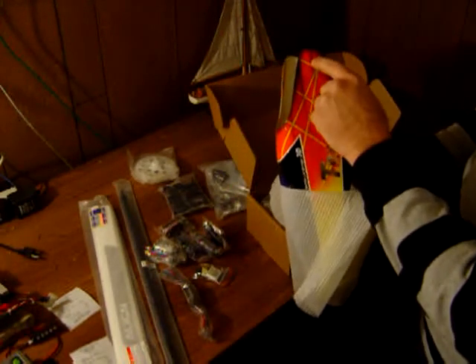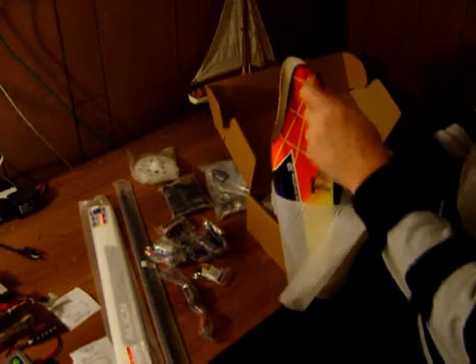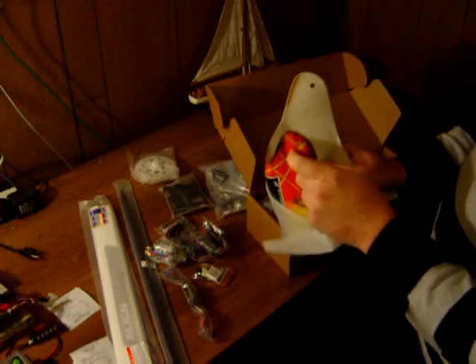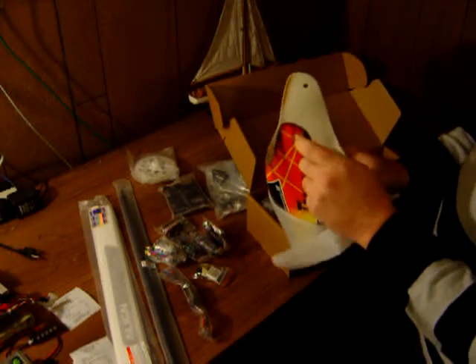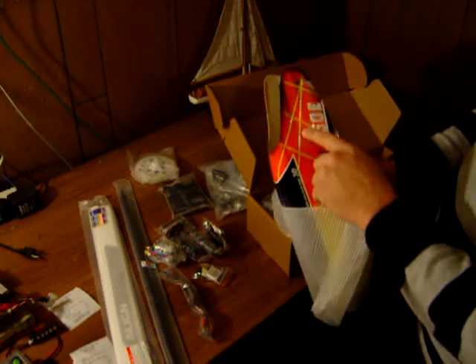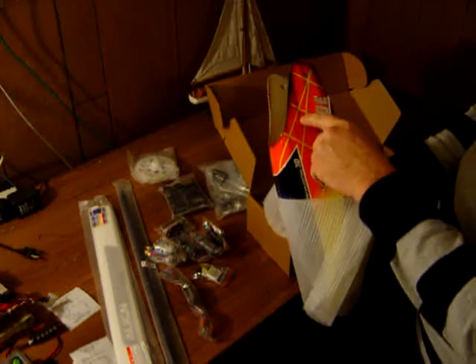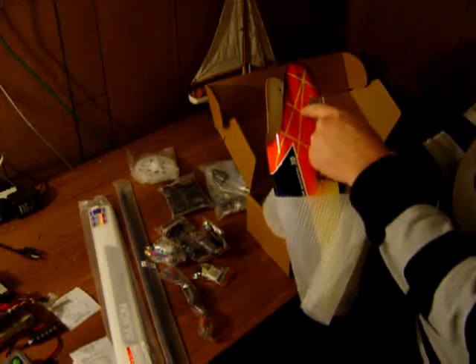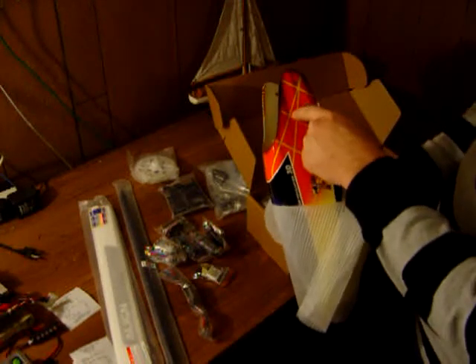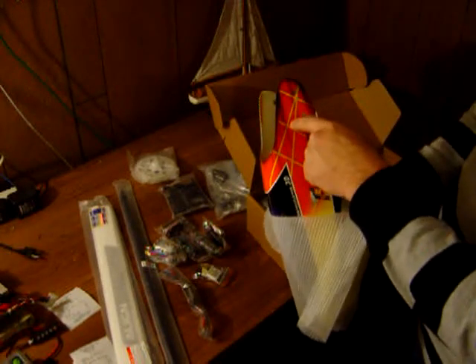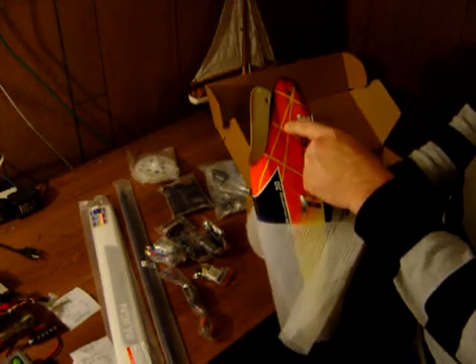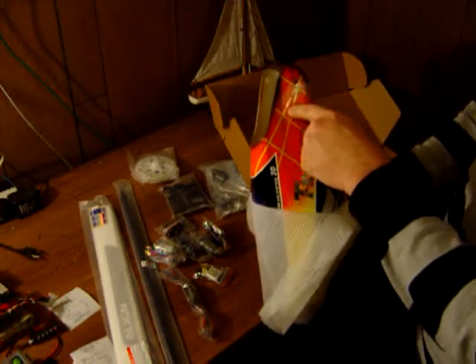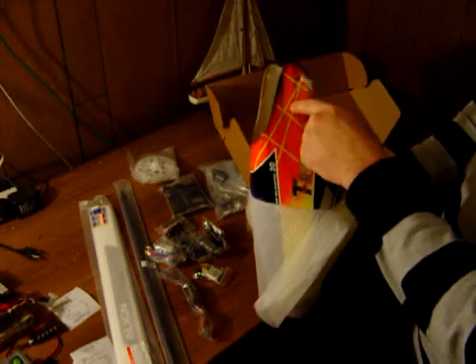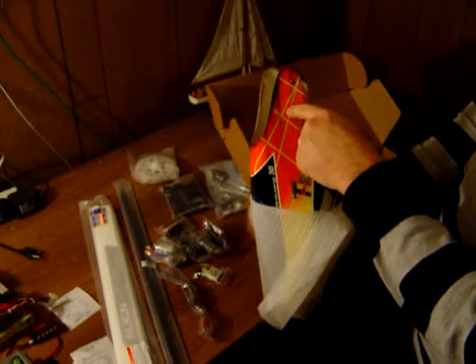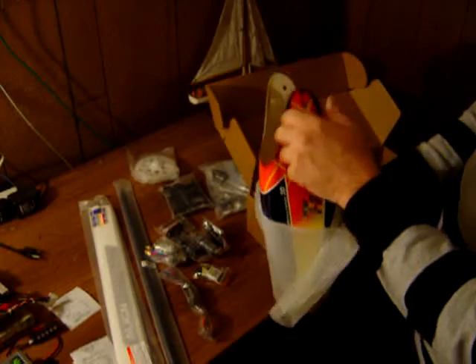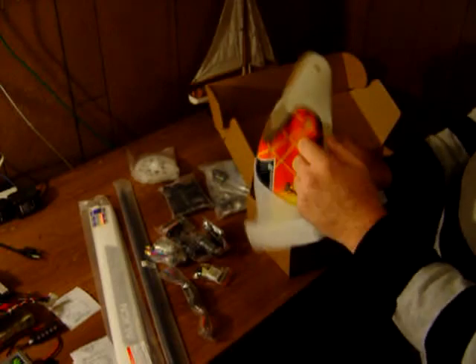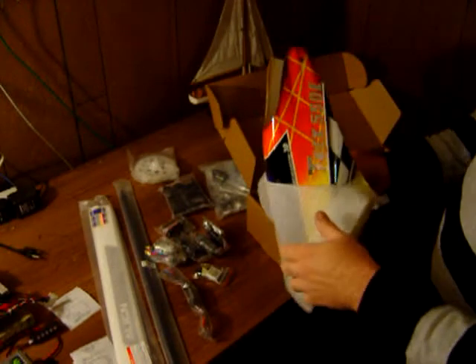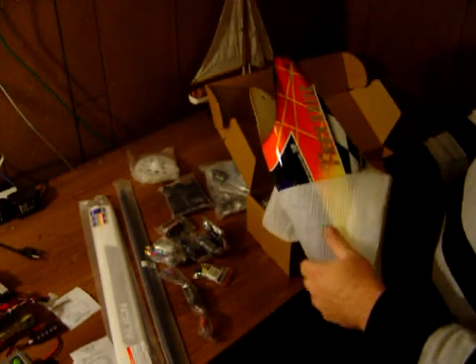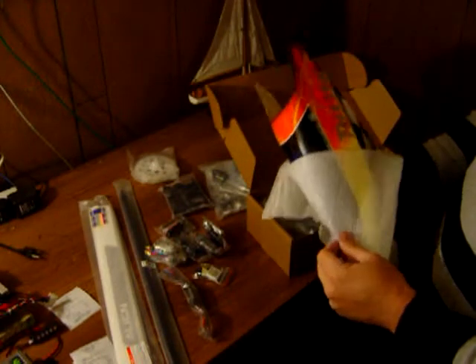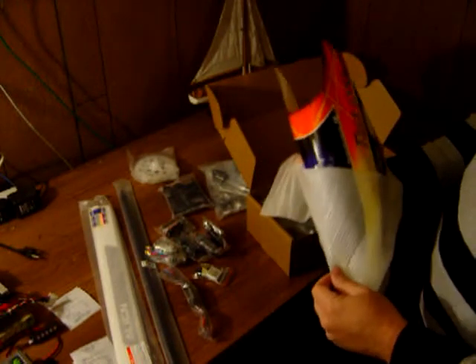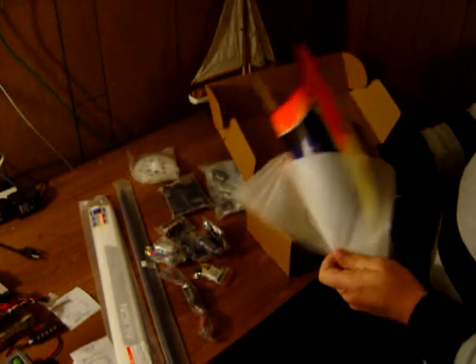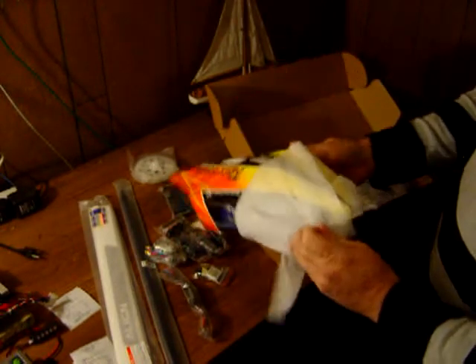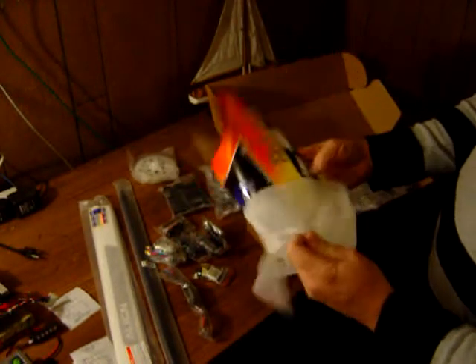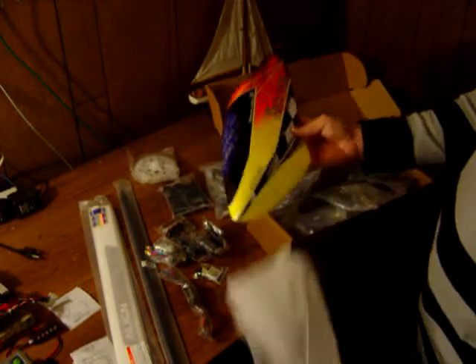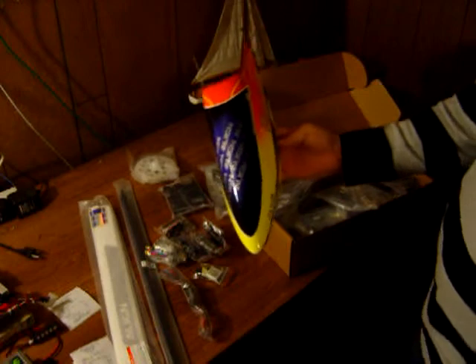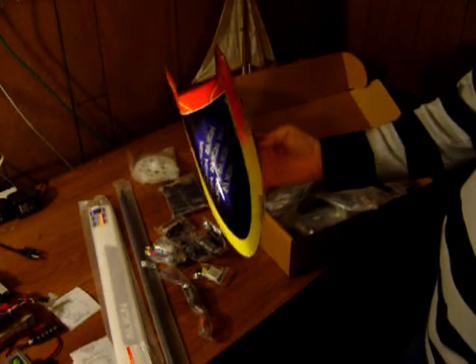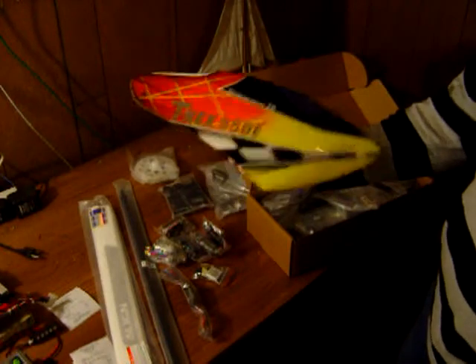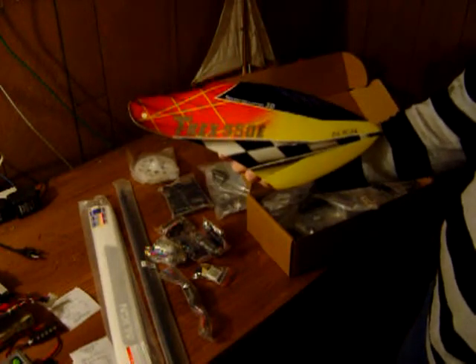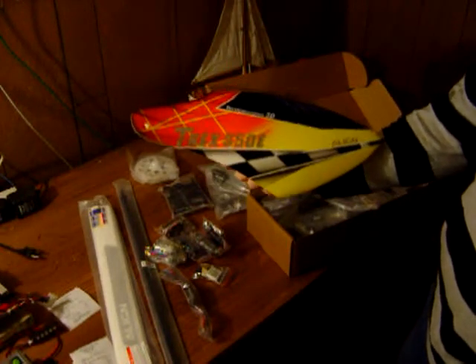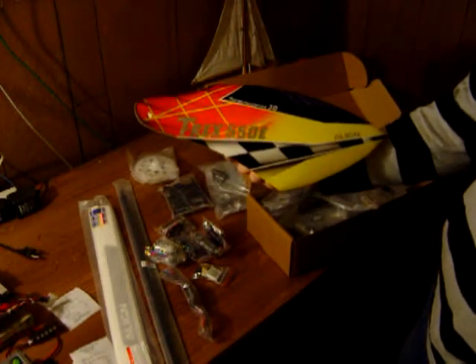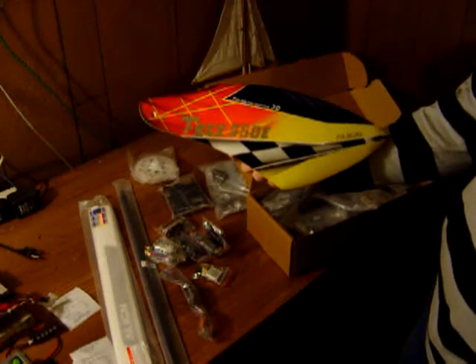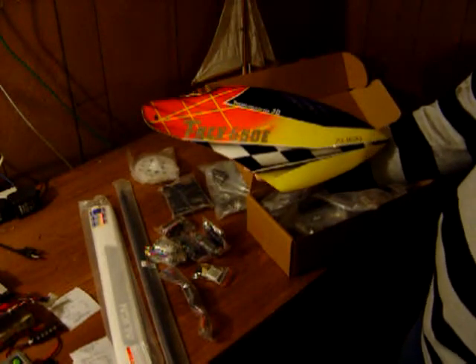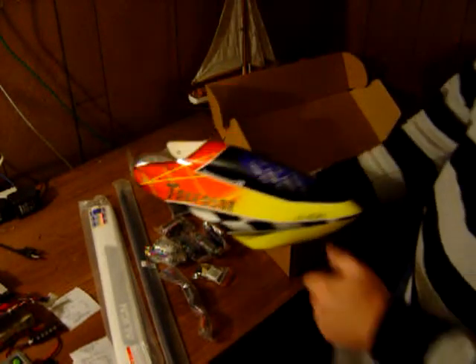The drill holes are pretty far back. A lot of the 250s and 450s will drill way up here and it'll be a pain to get them on there. But that is a pretty nice-looking T-Rex 550 canopy right there.